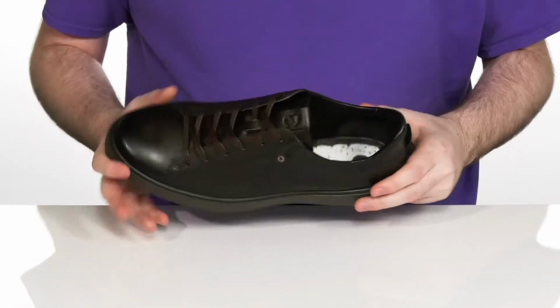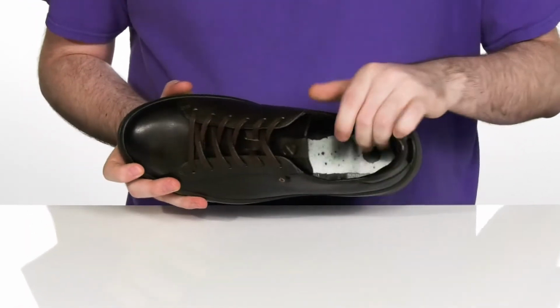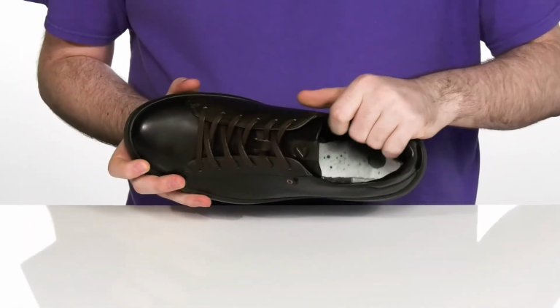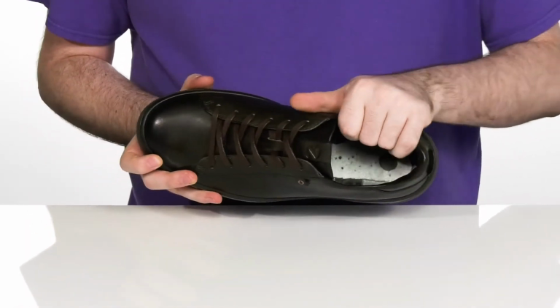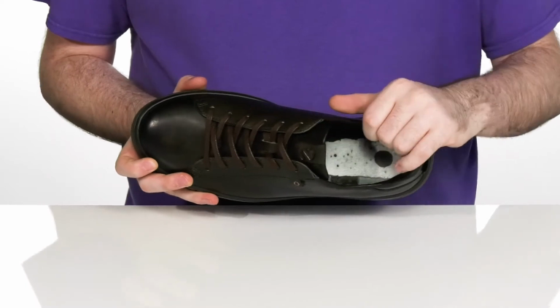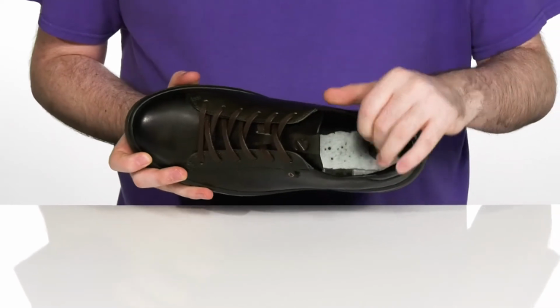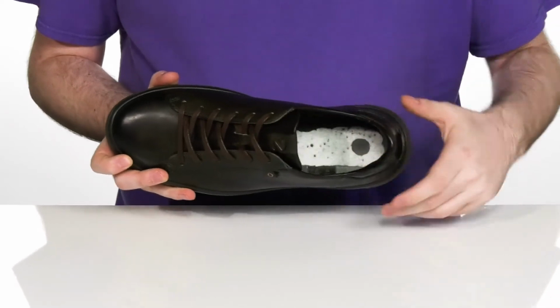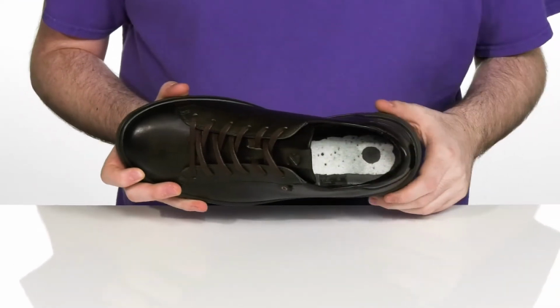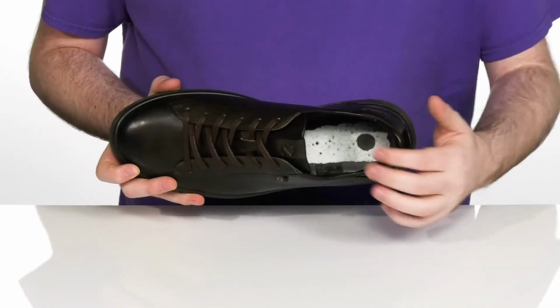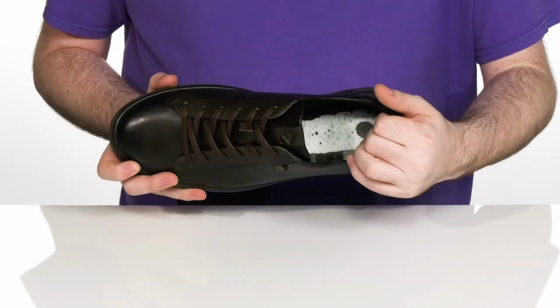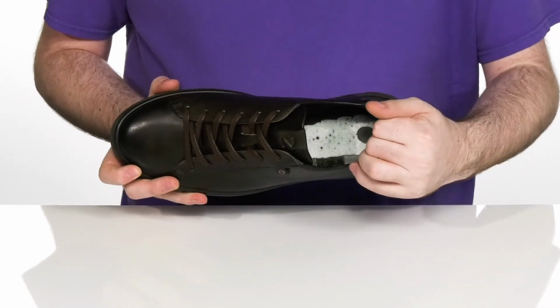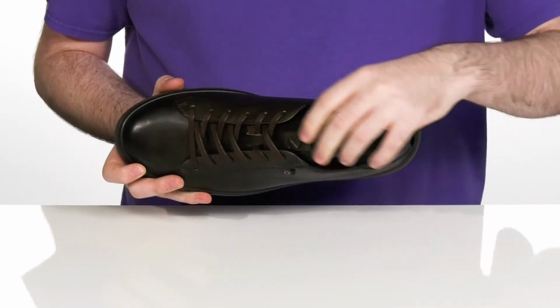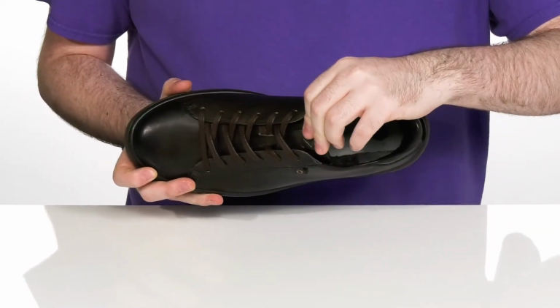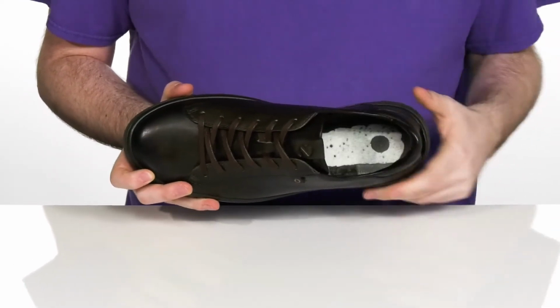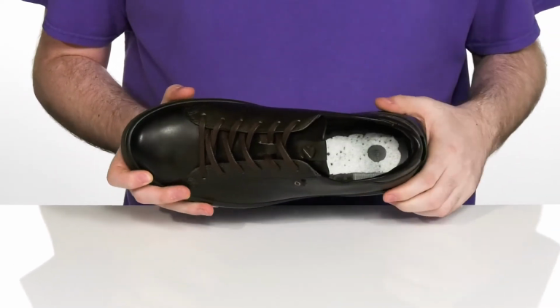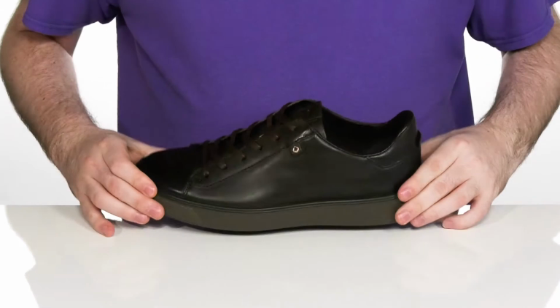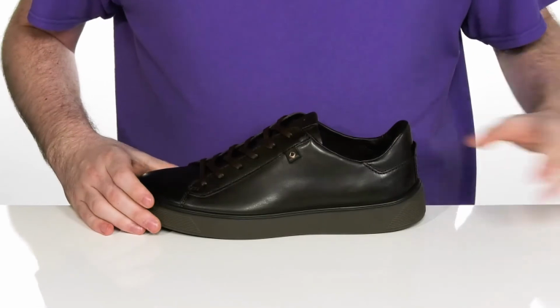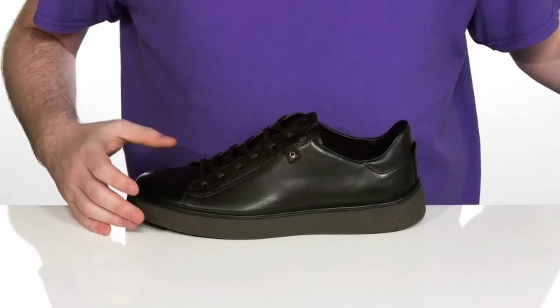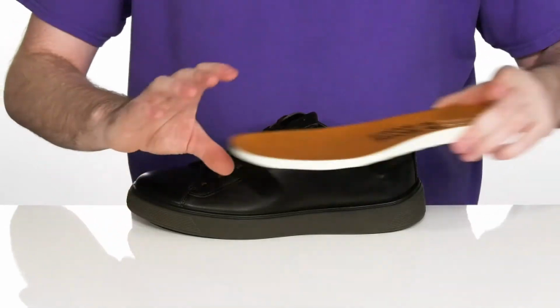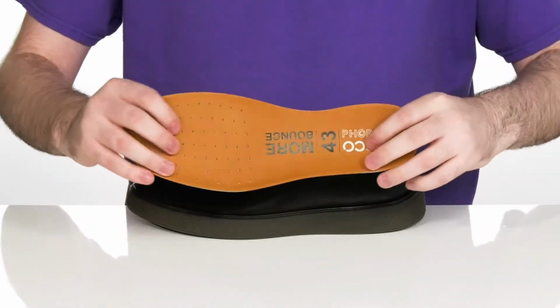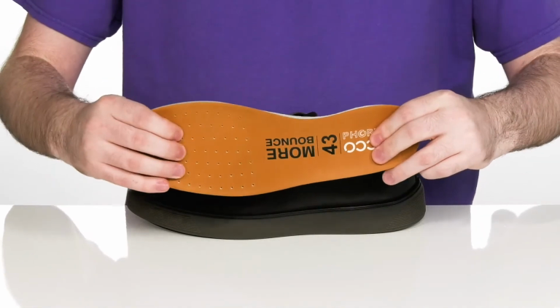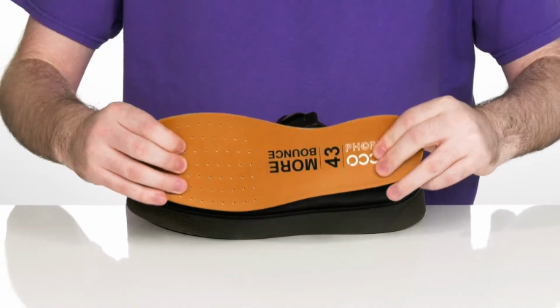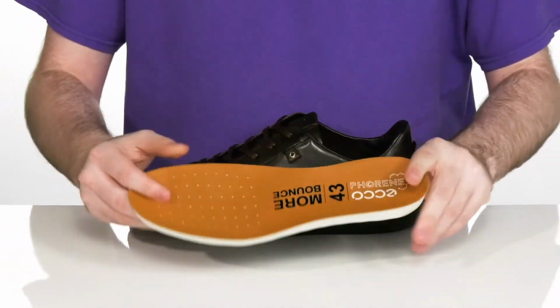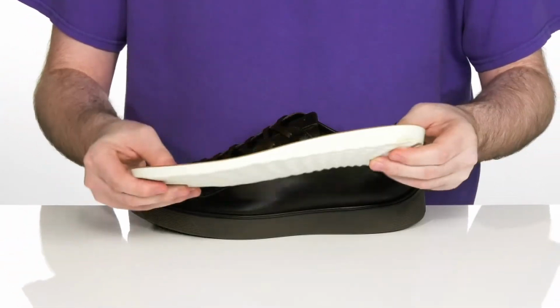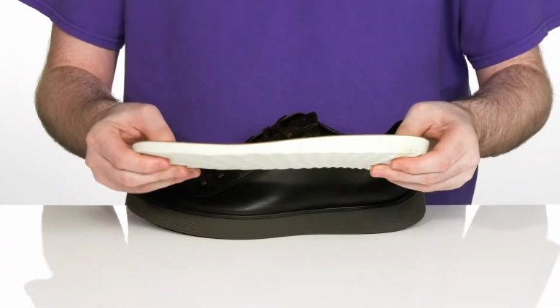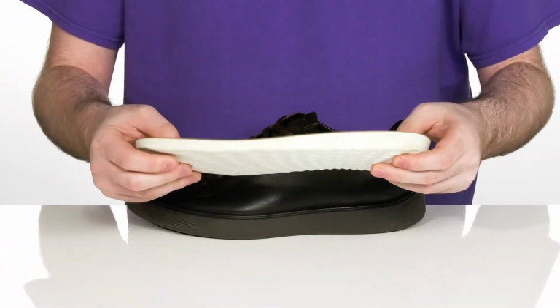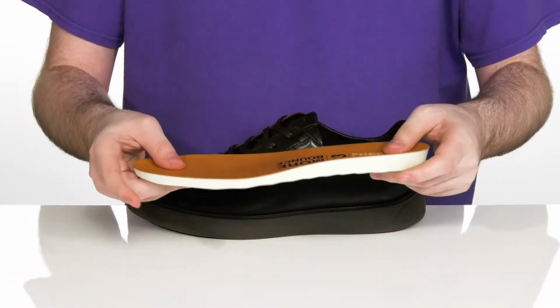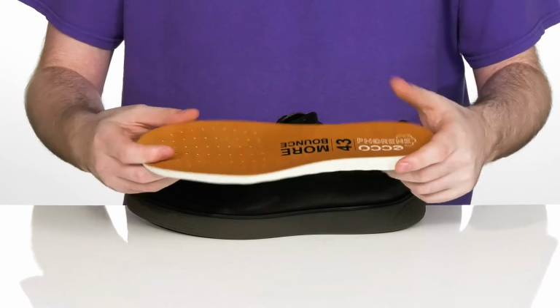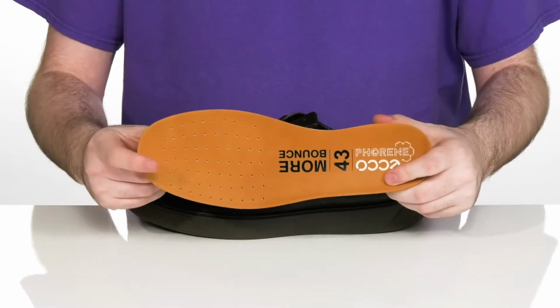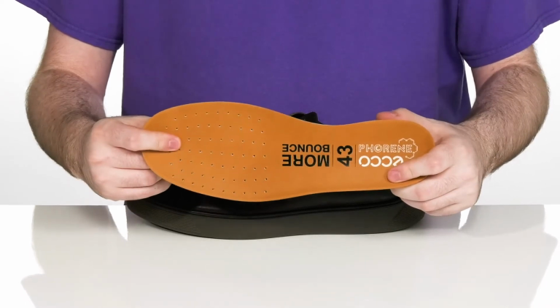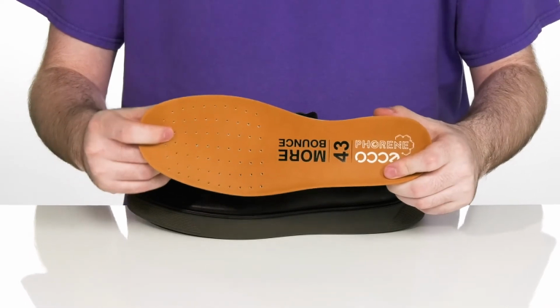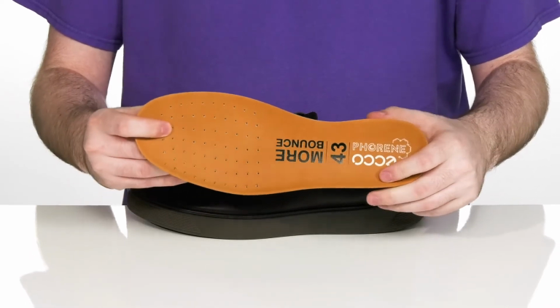The inside lining is also leather and textile to keep it cool and breathable. It's got some light padding on the collar and the tongue to hug your foot. It comes with a removable ECCO Phorean footbed that has very thick foam for cushioning, delivering a lot more bounce and breathability with that perforated toe.